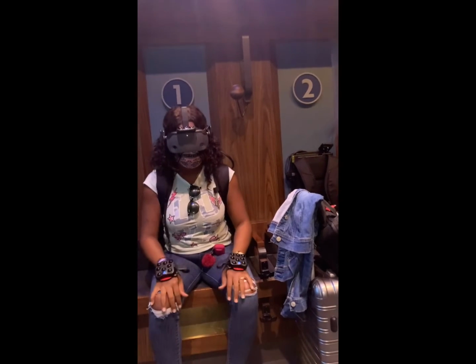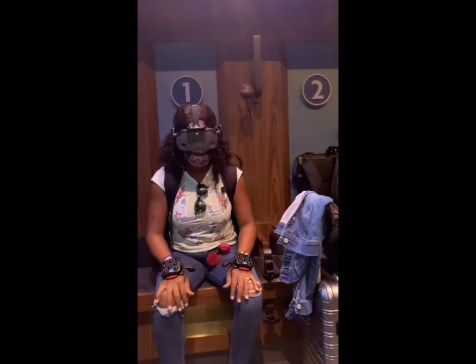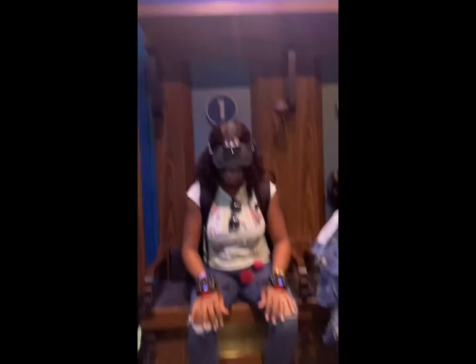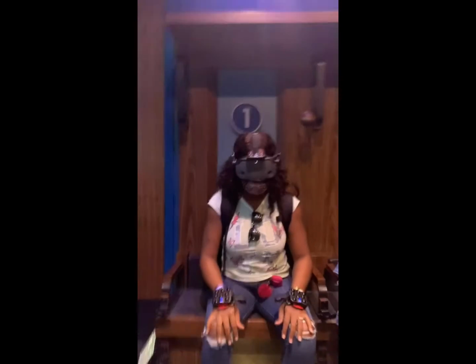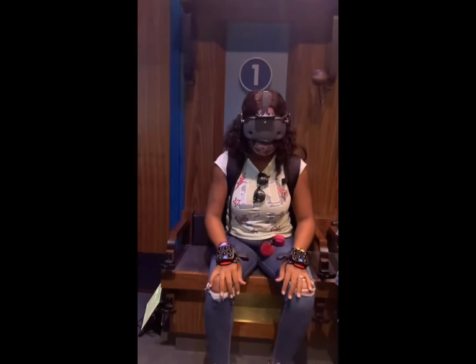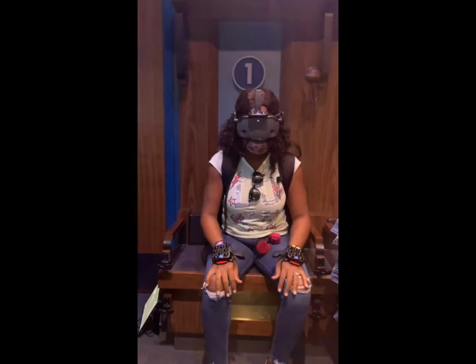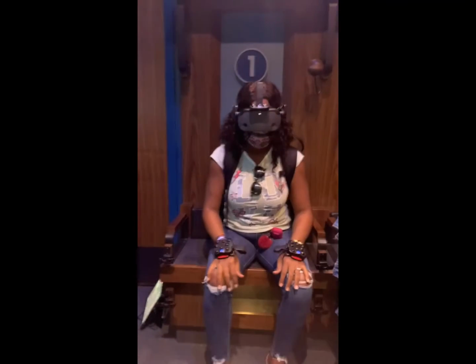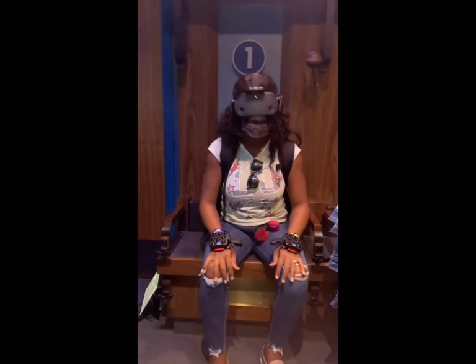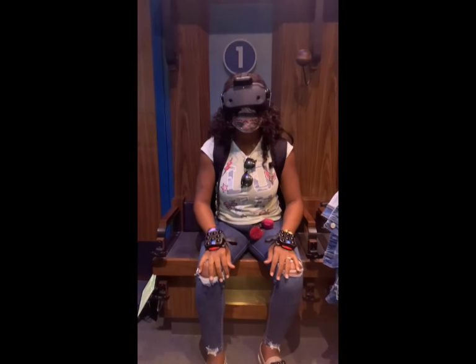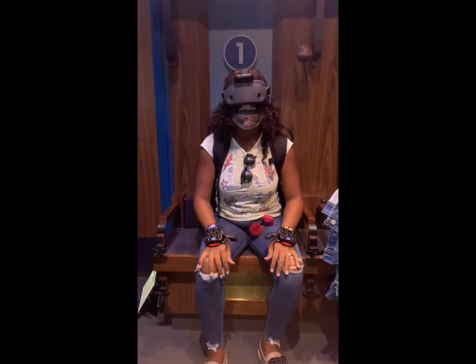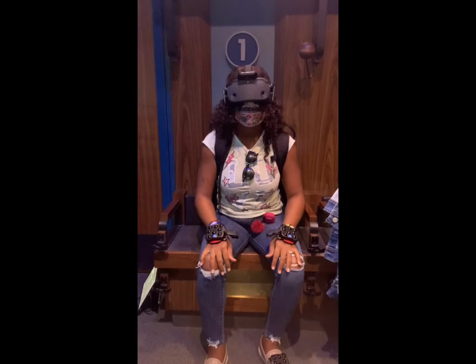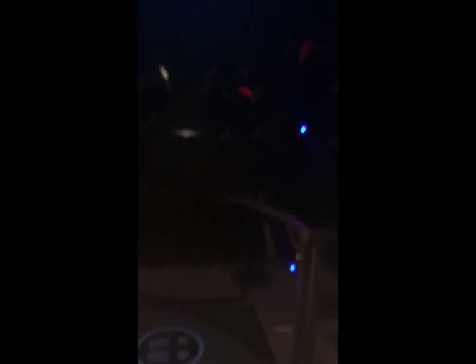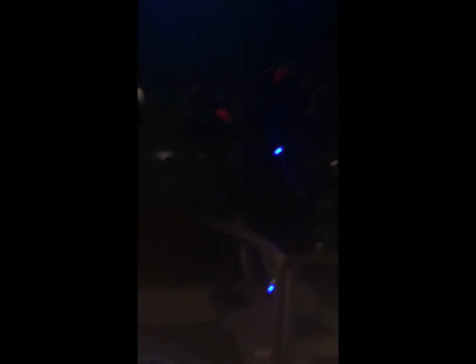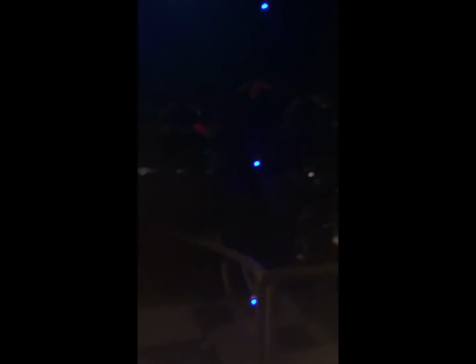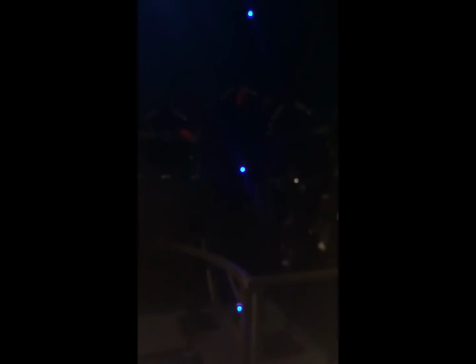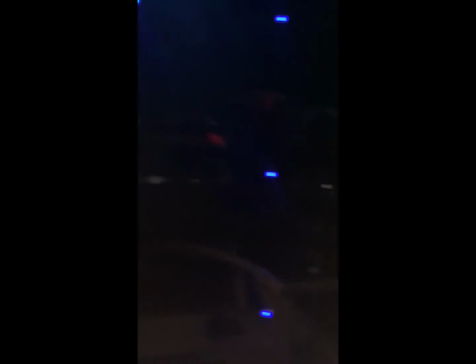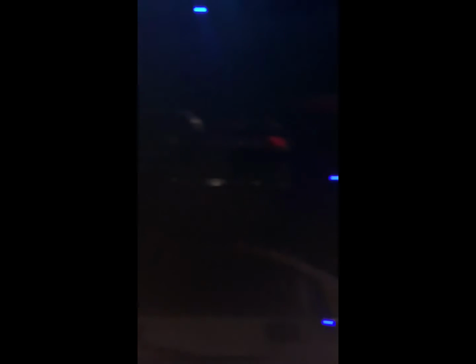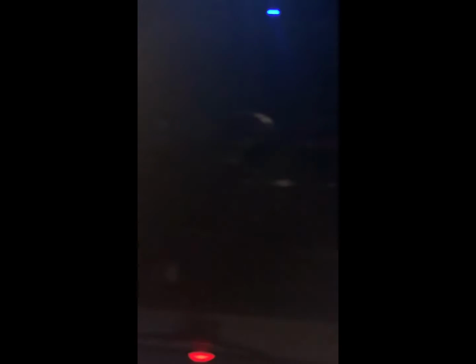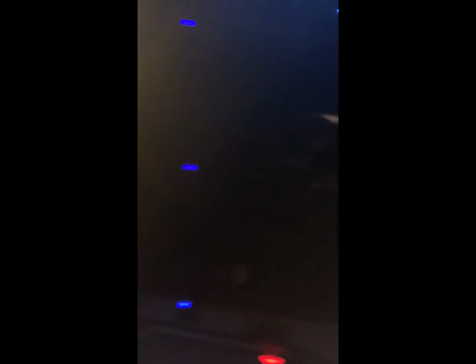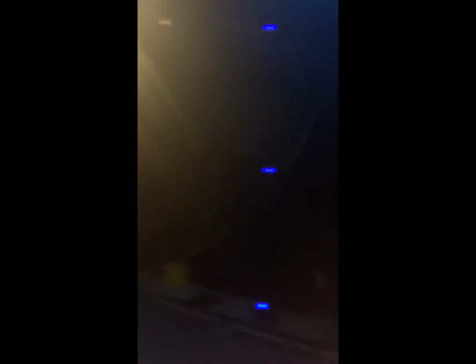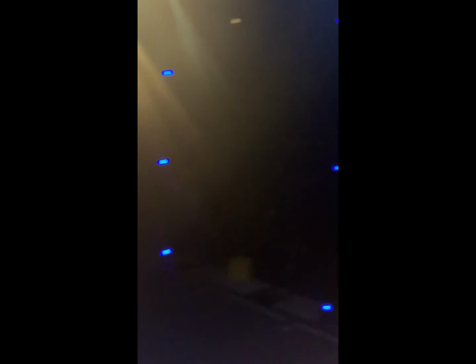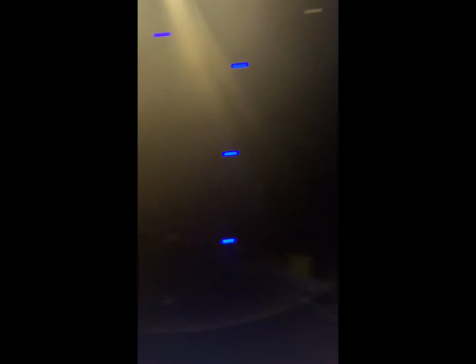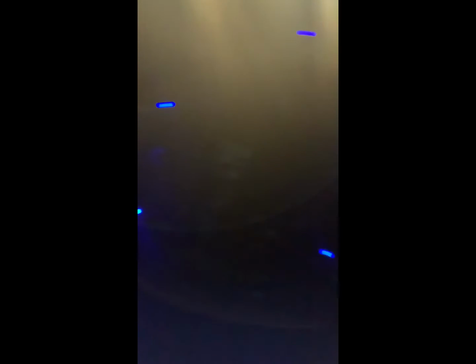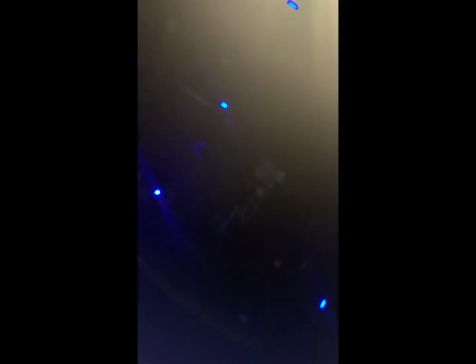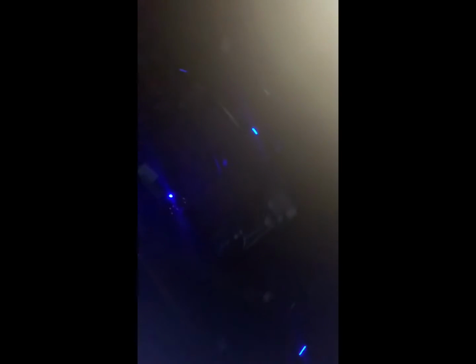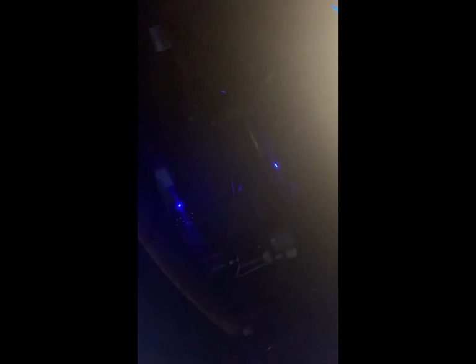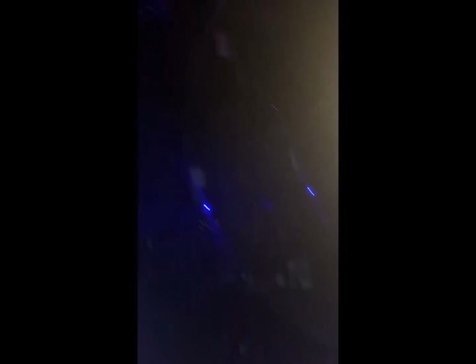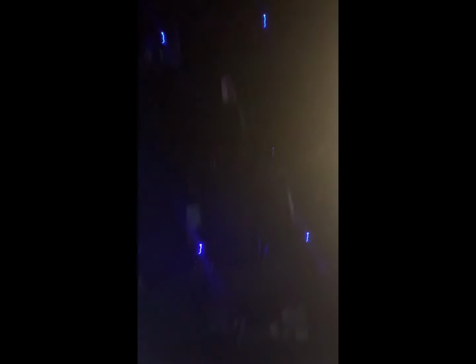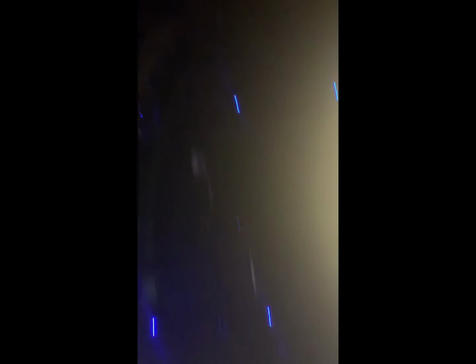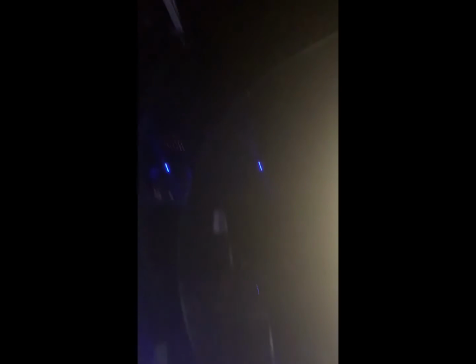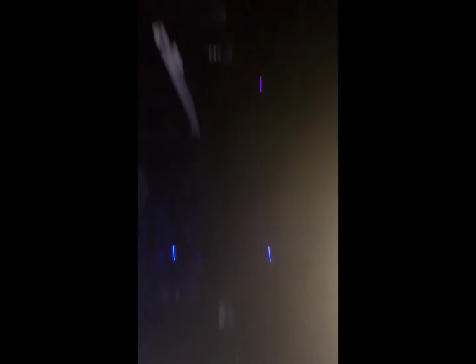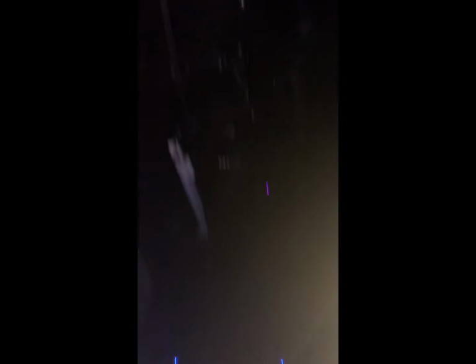All right, now just pull it up. You can't see shit.